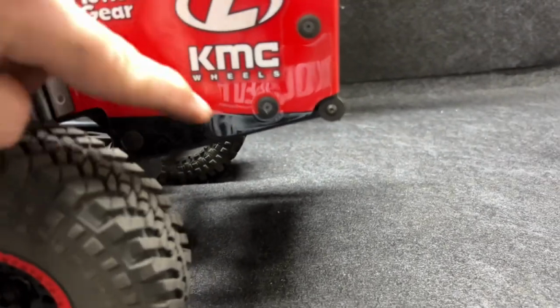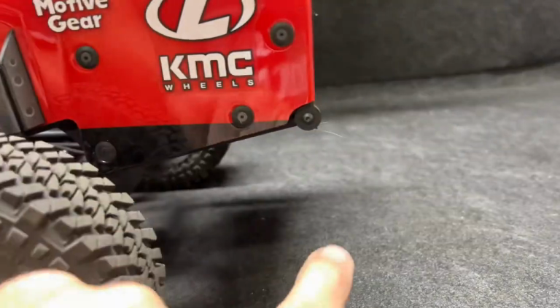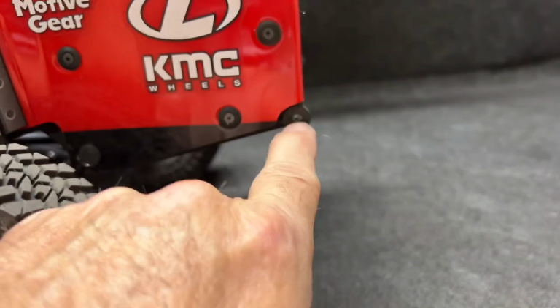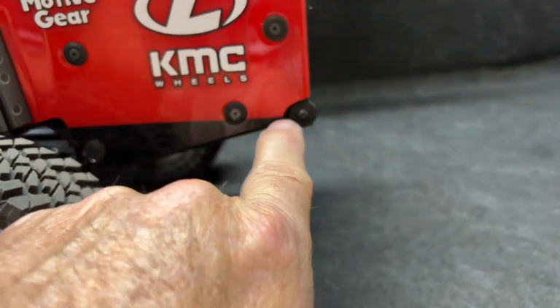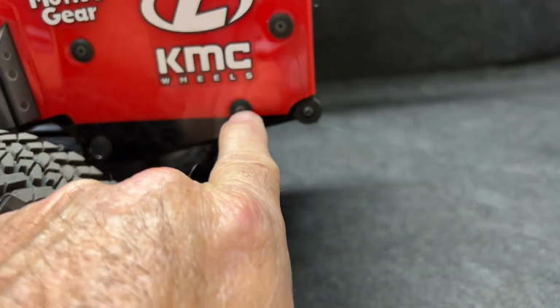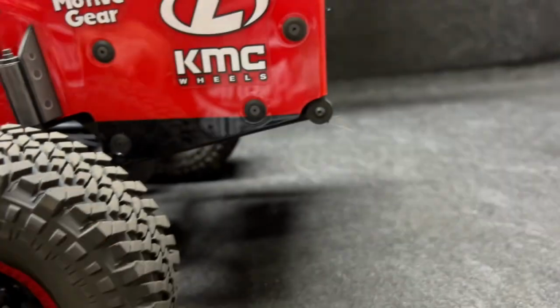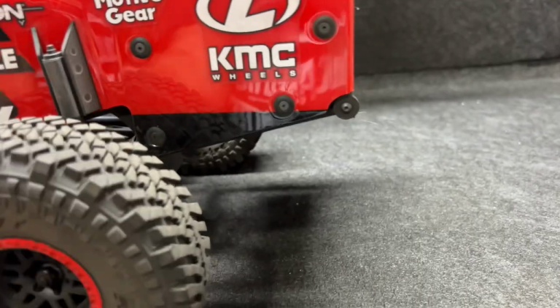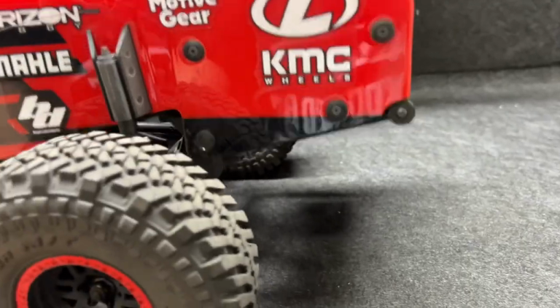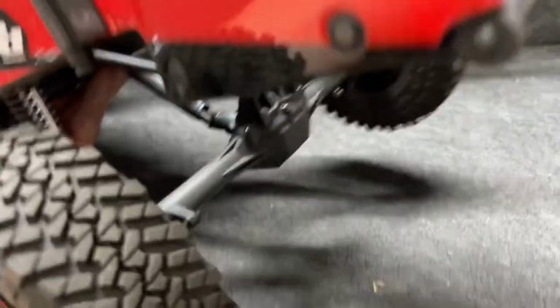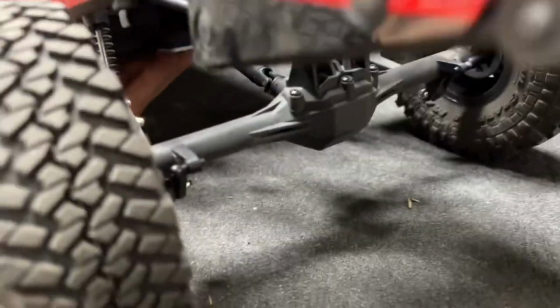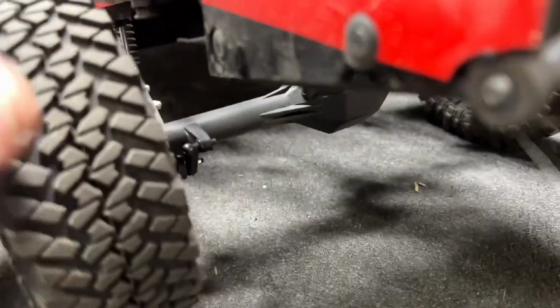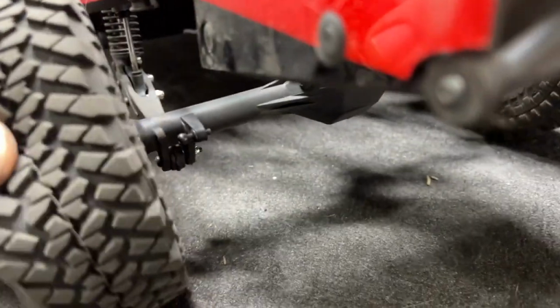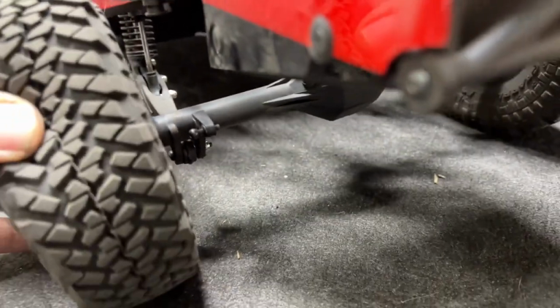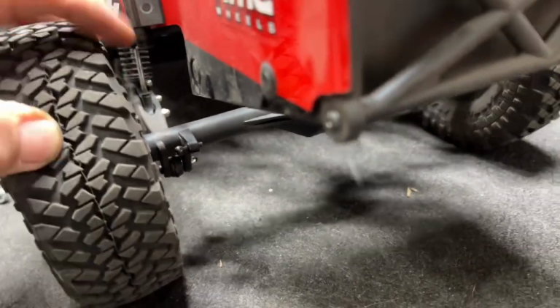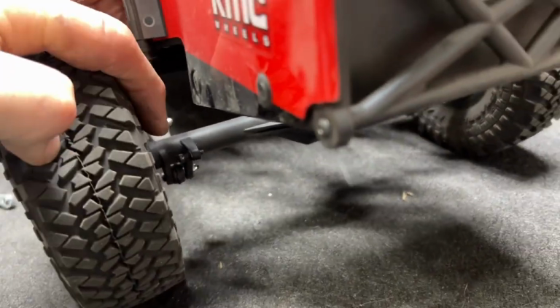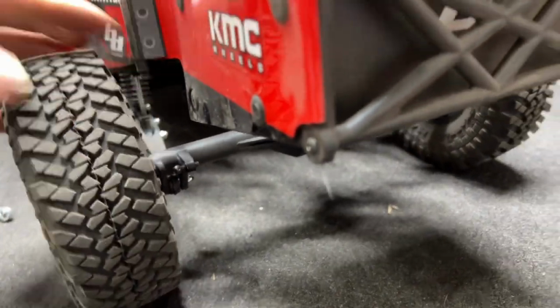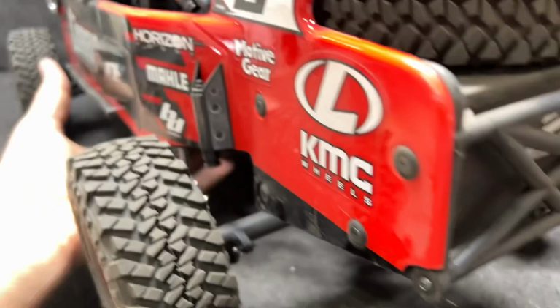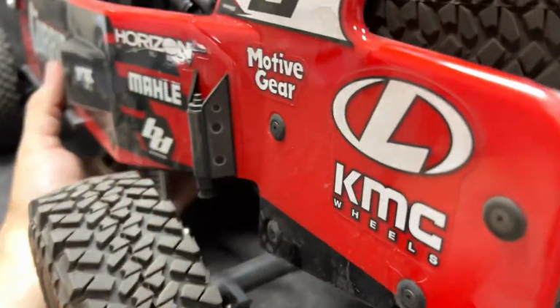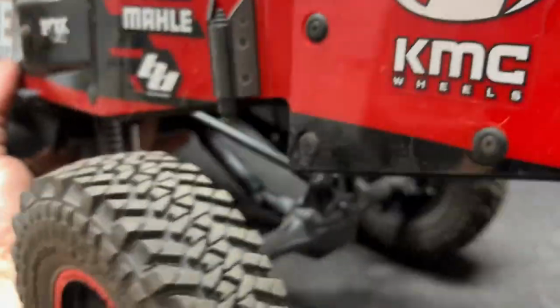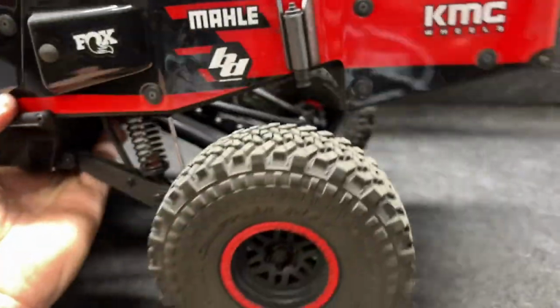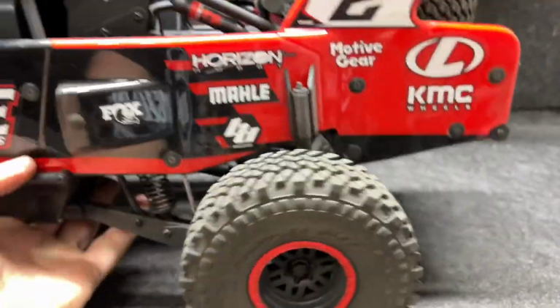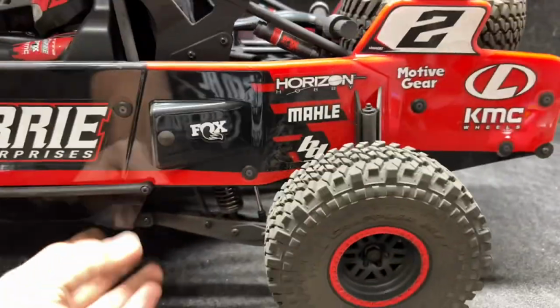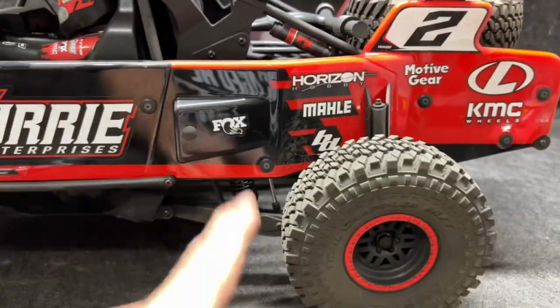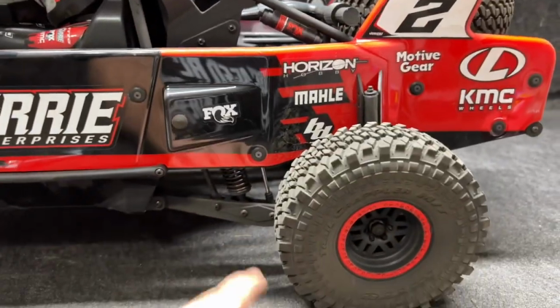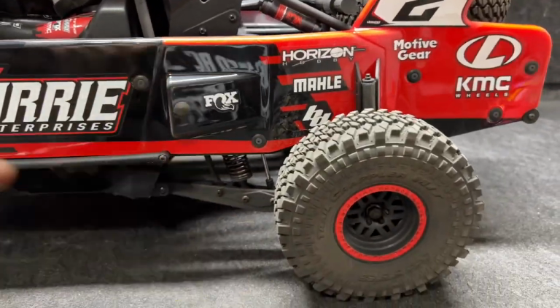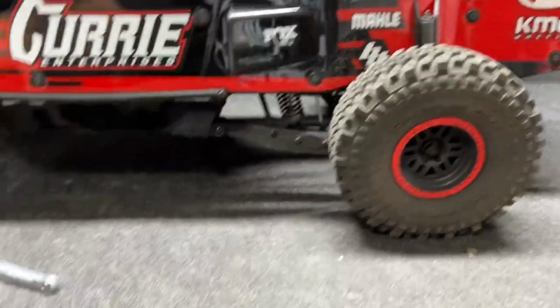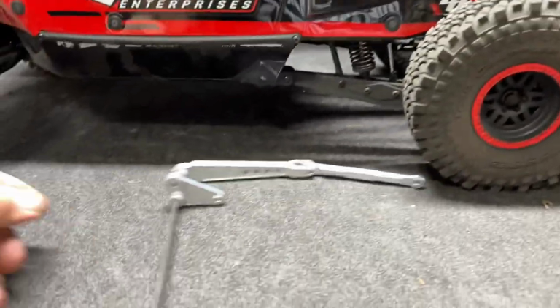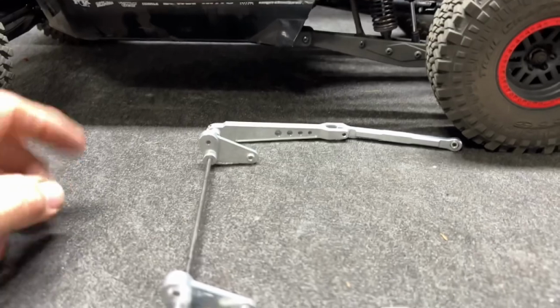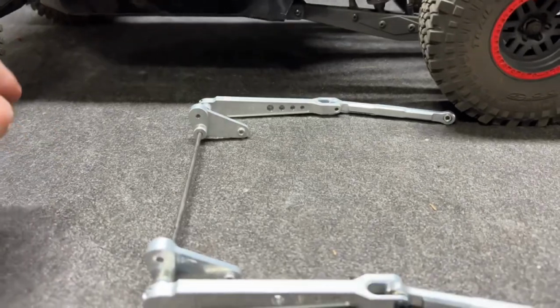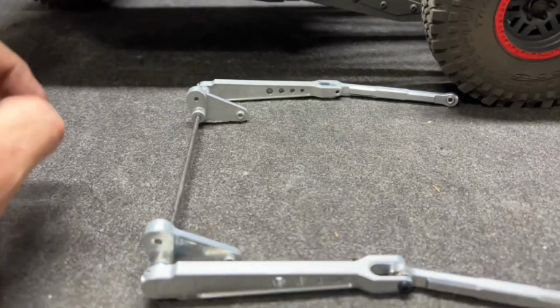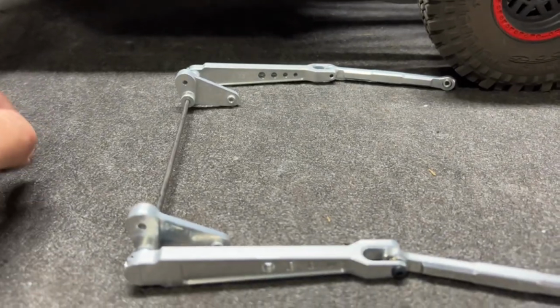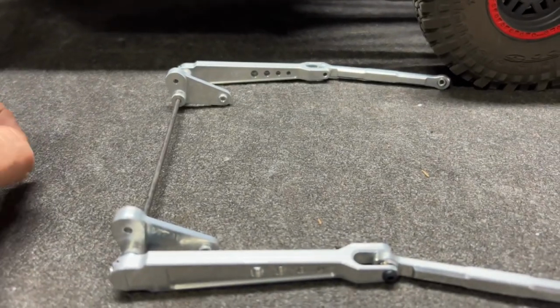This one bolts up using this bolt and this bolt right here, and it goes to the factory housing piece — the tab right down there. I want to see if the stock housing can actually handle a real sway bar on that.